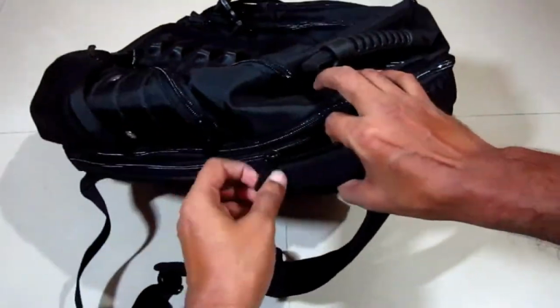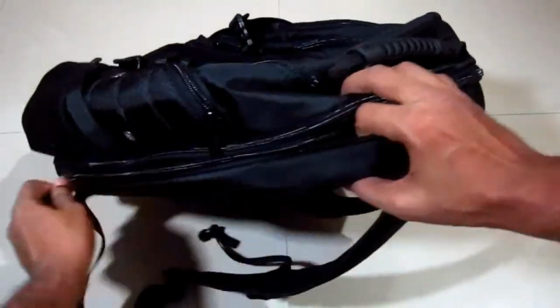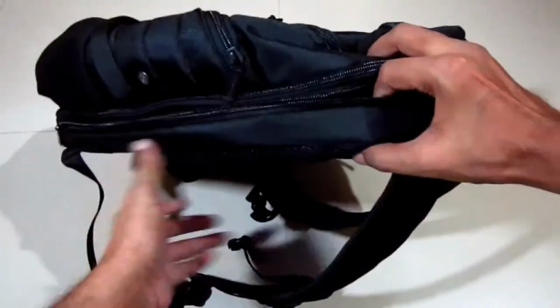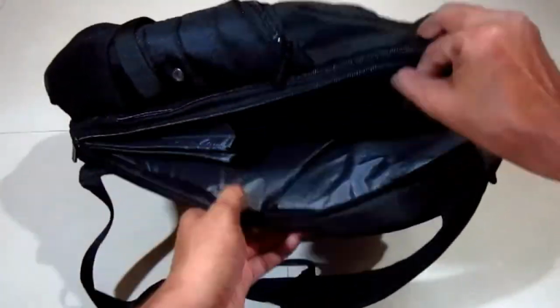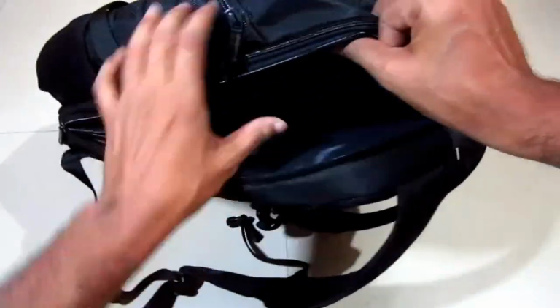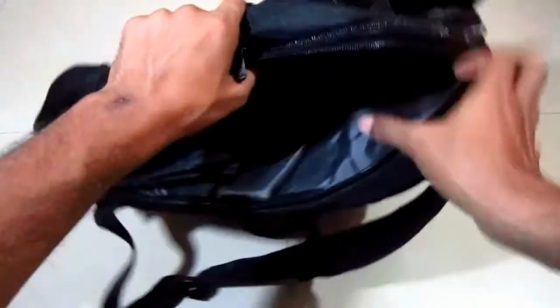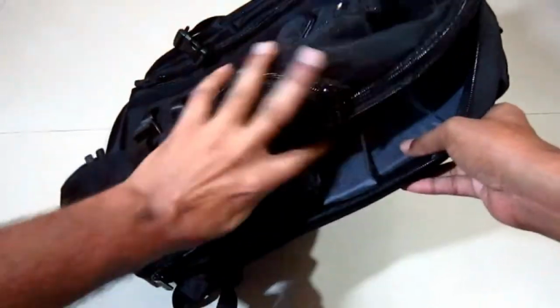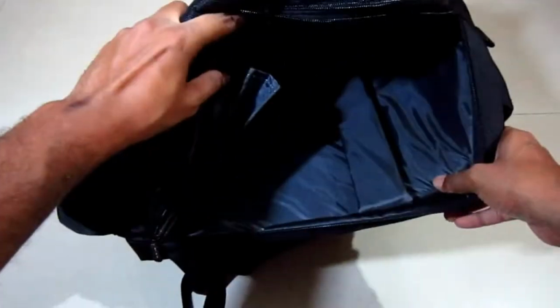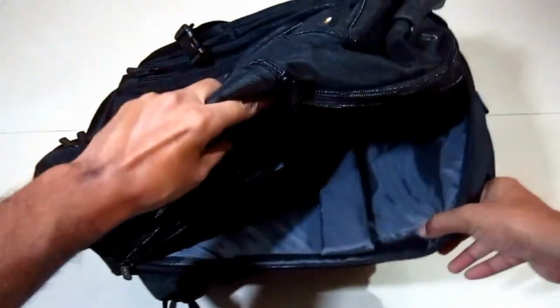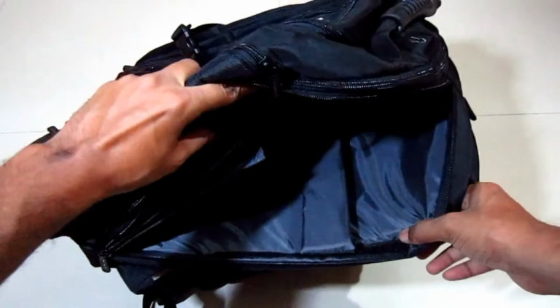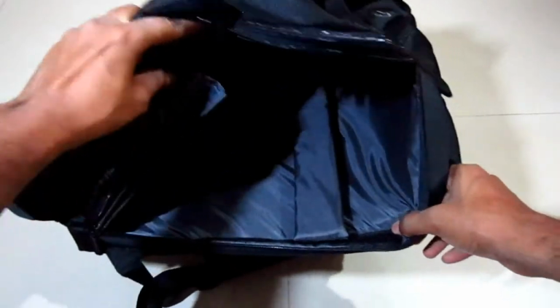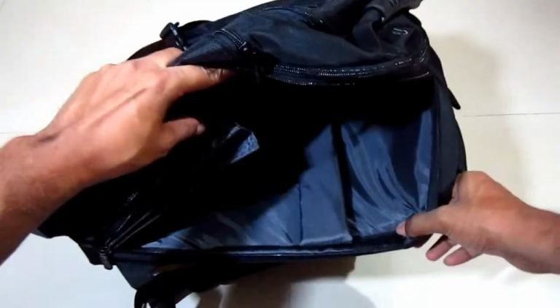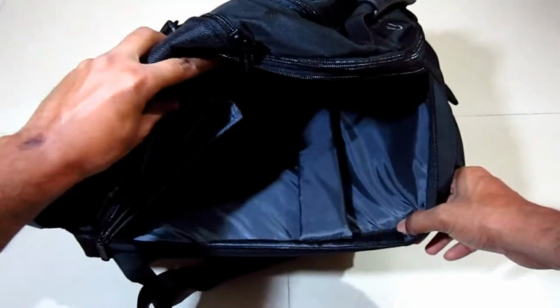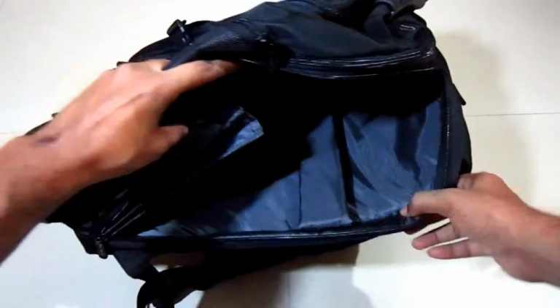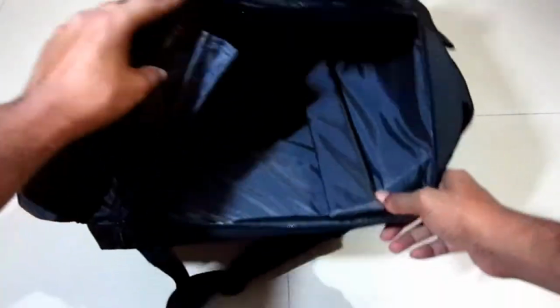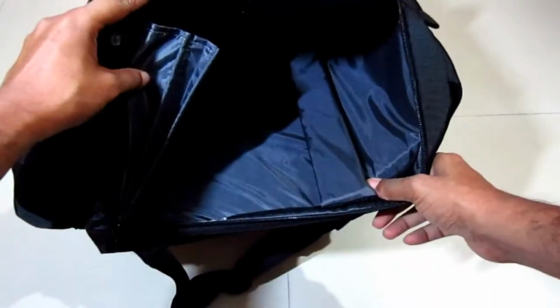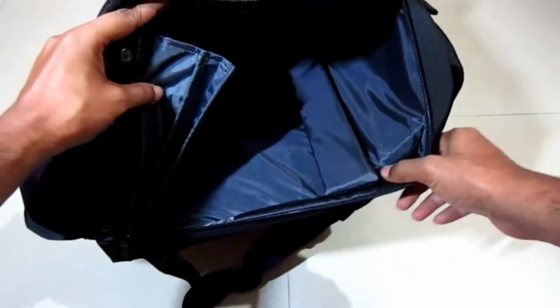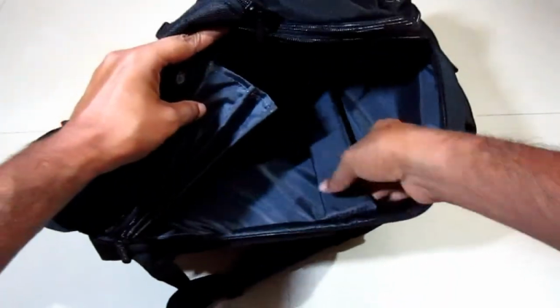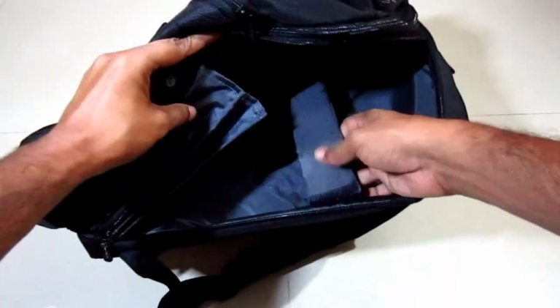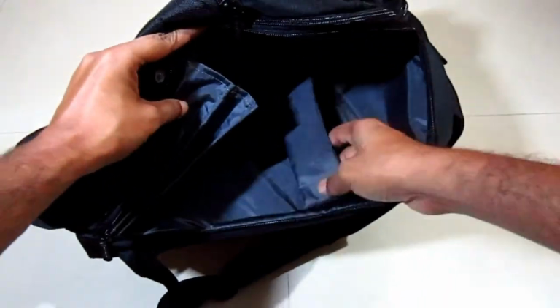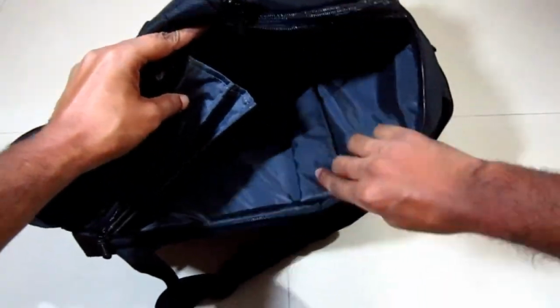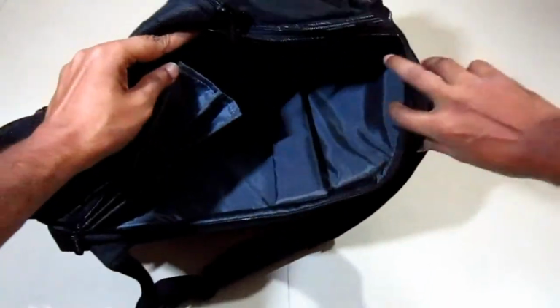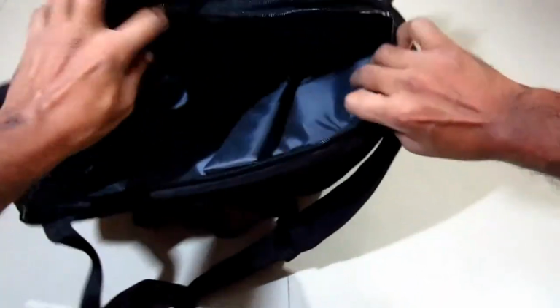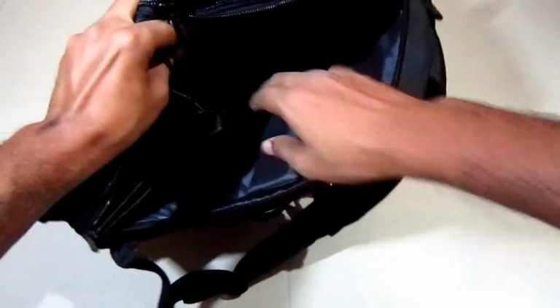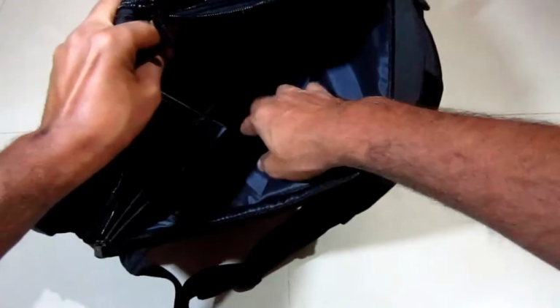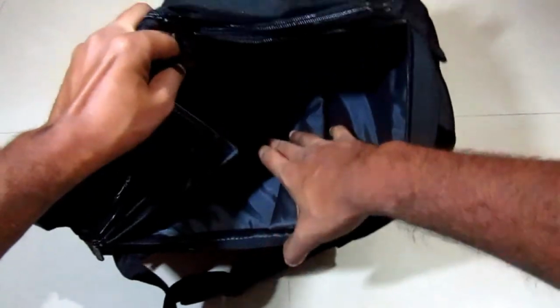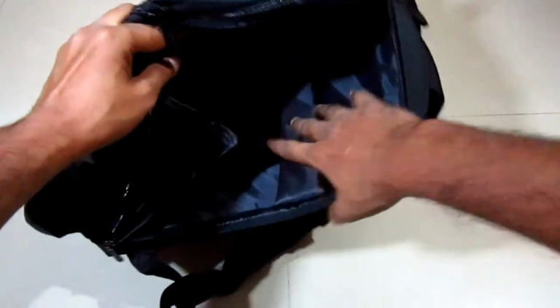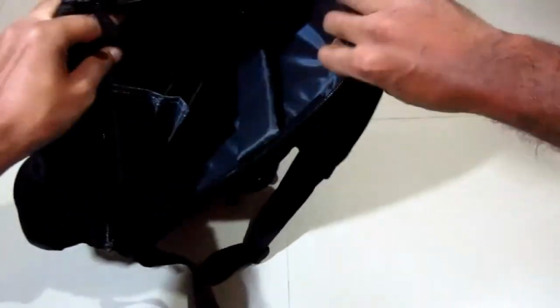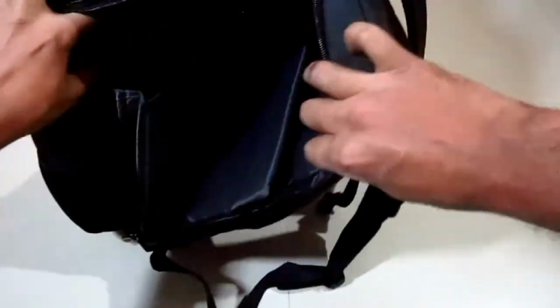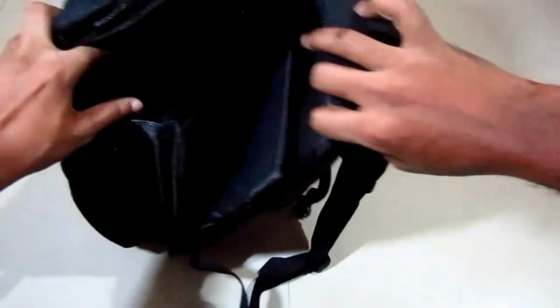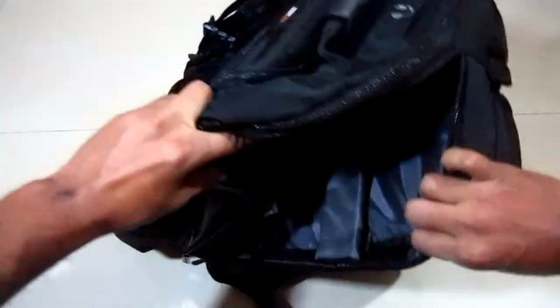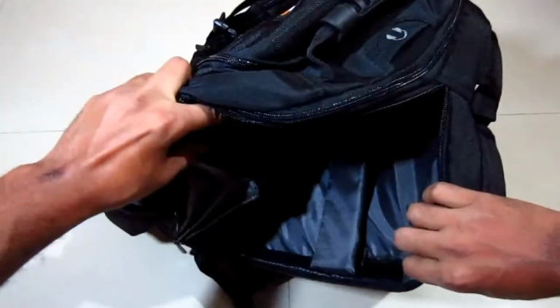The last pocket is one-sided — in here we can keep a laptop up to 17 inches, and in those side pockets we can keep mouse pads or a laptop charger.